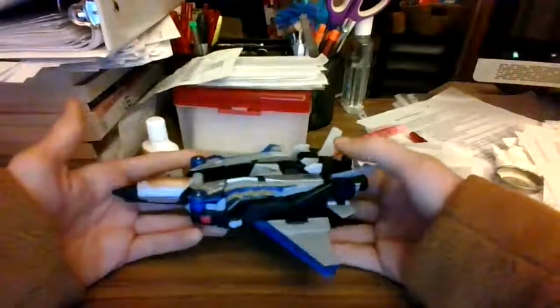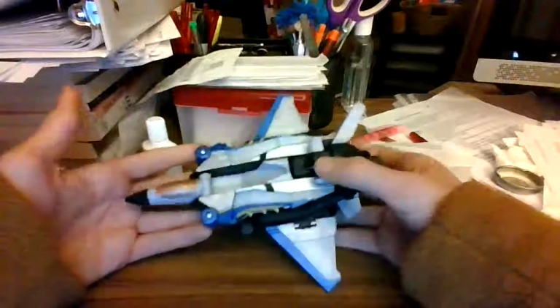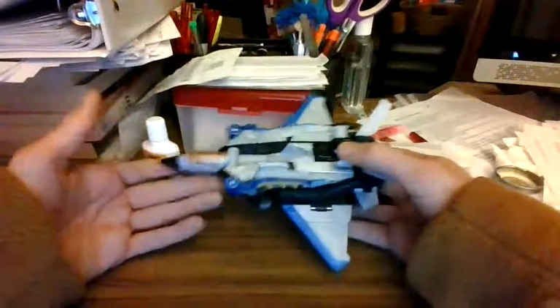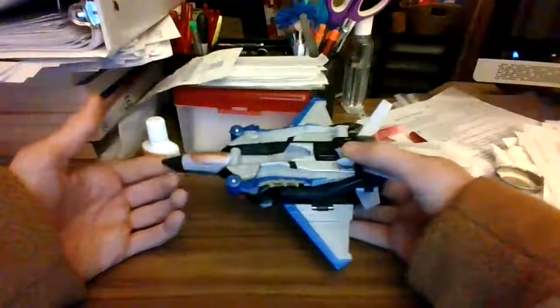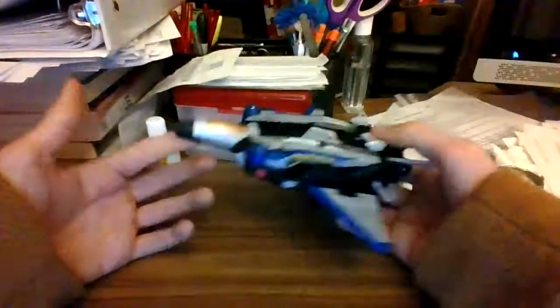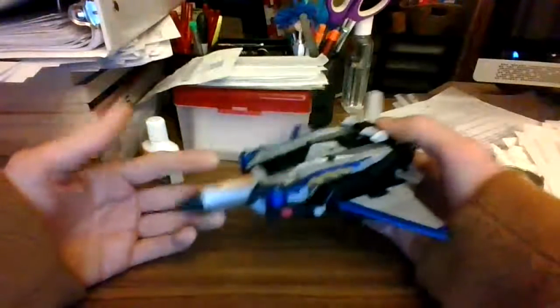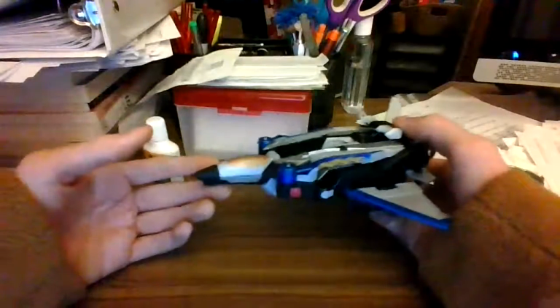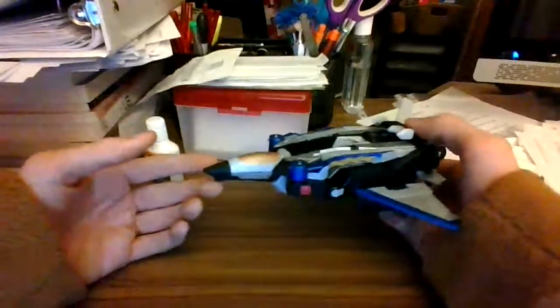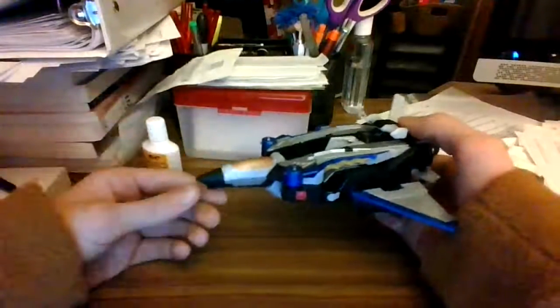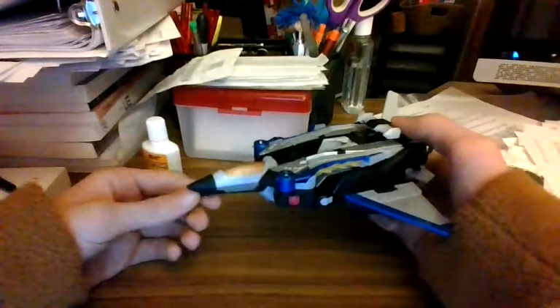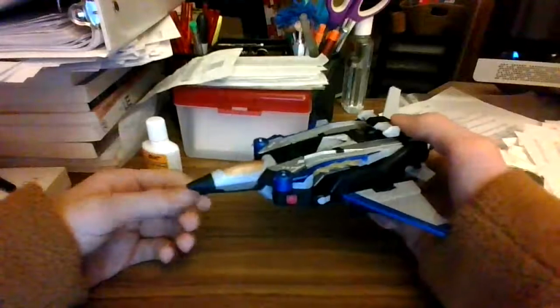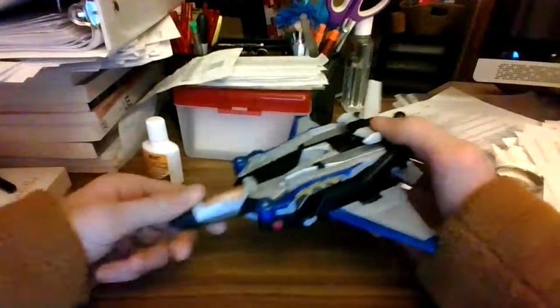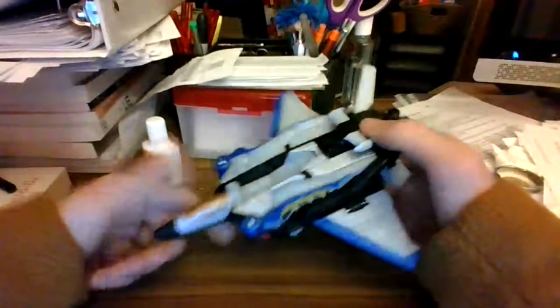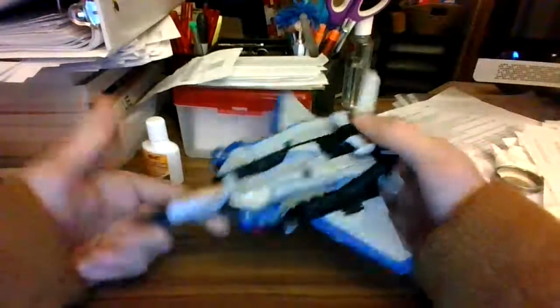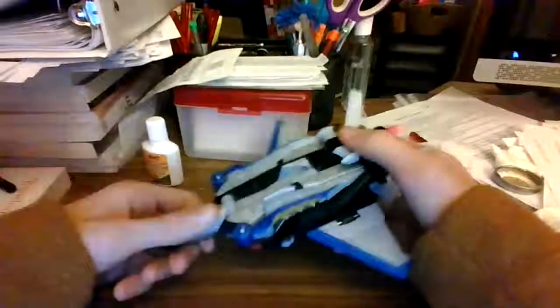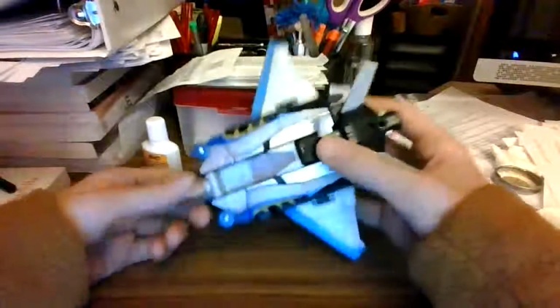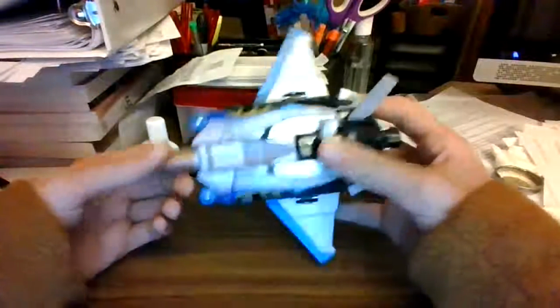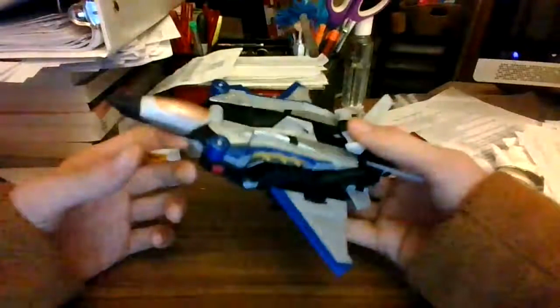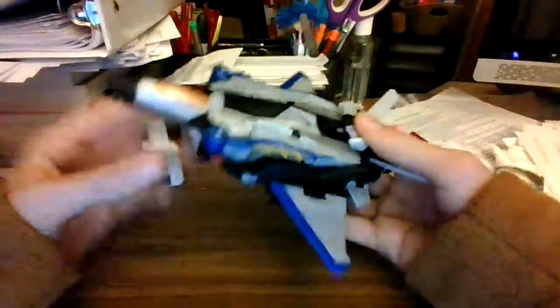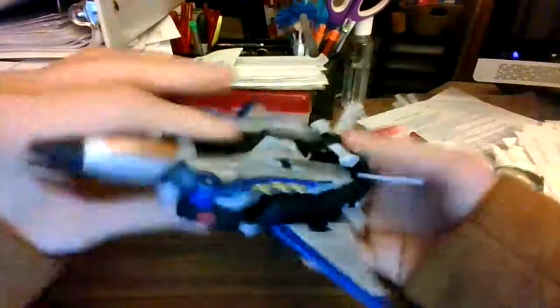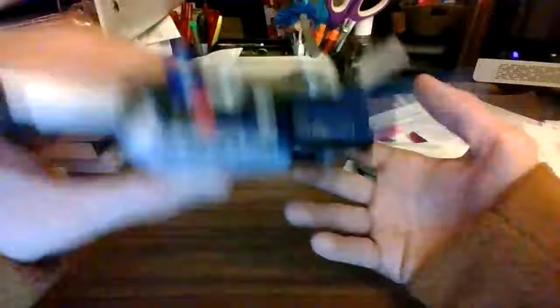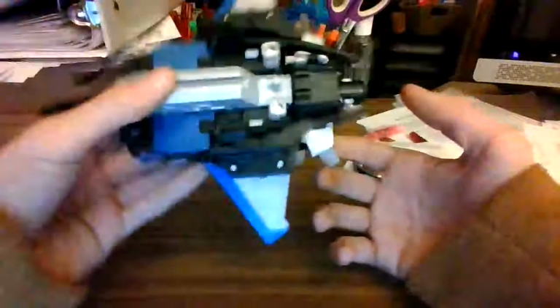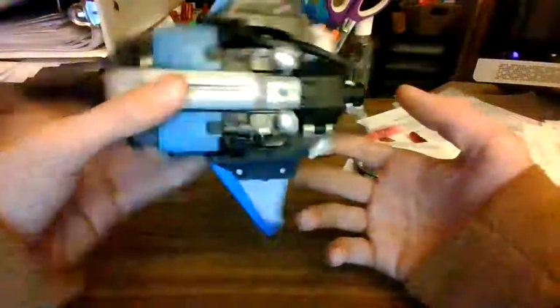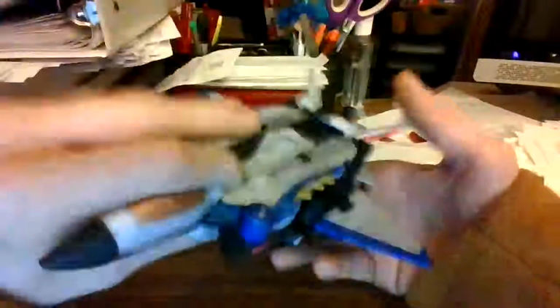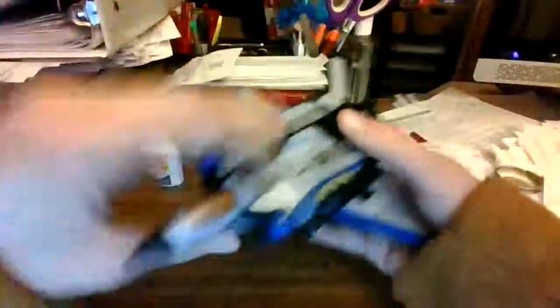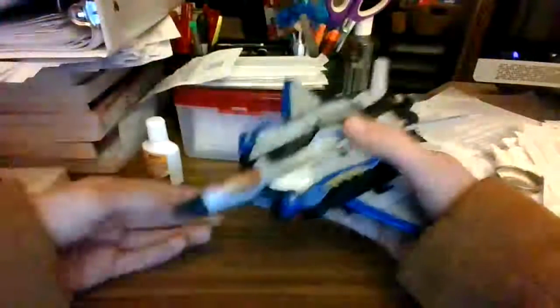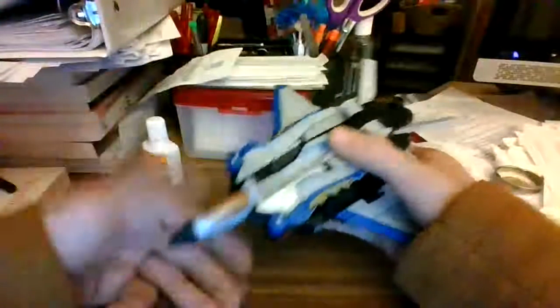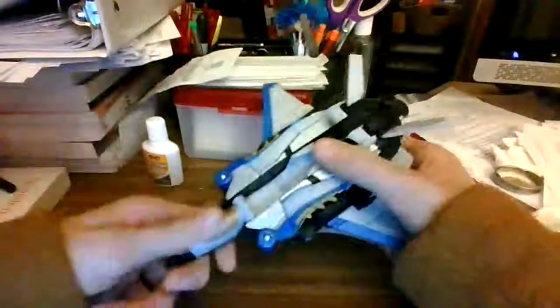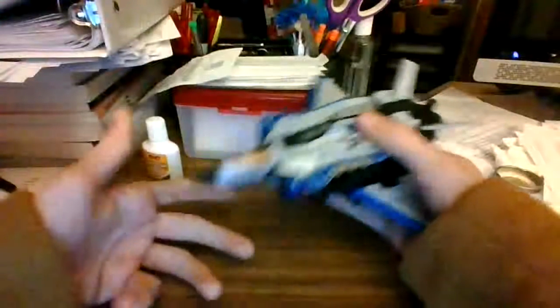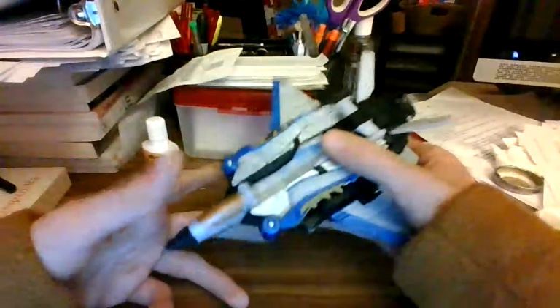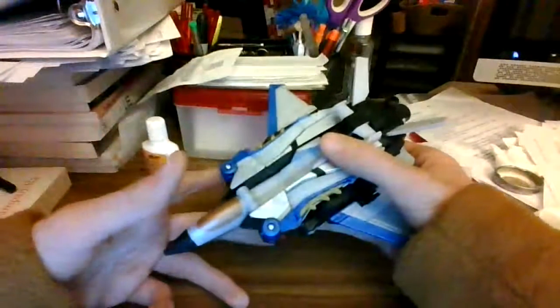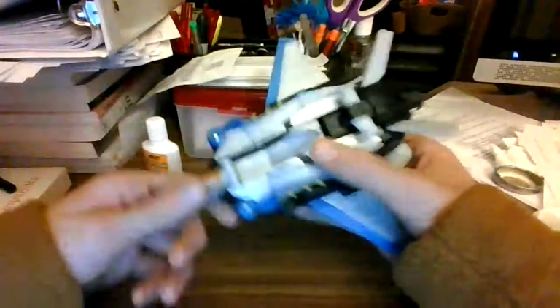I don't have the Wrecker Zord, so you won't be getting a Striker Megazord demonstration. But this is pretty cool — I like it. Not really much more to talk about, so let's get down to the transformation now.